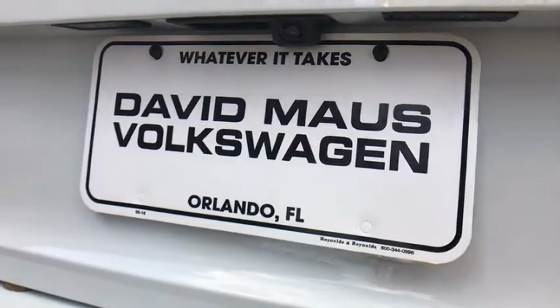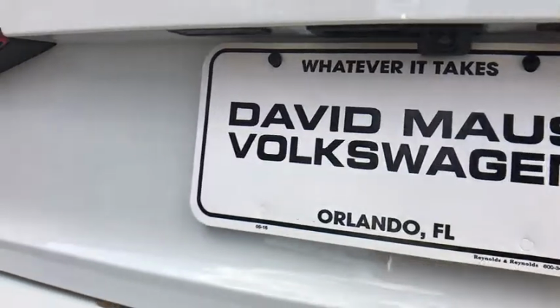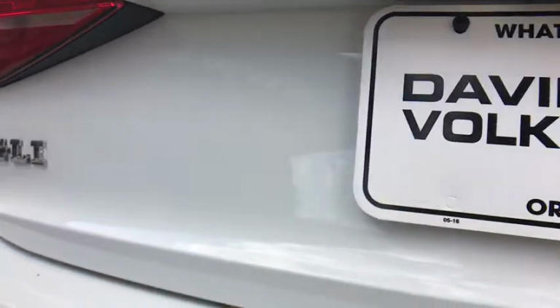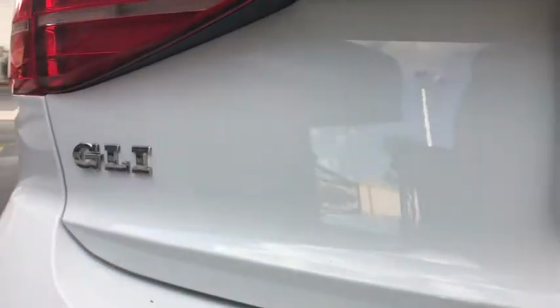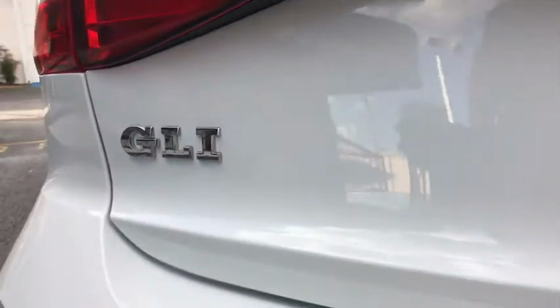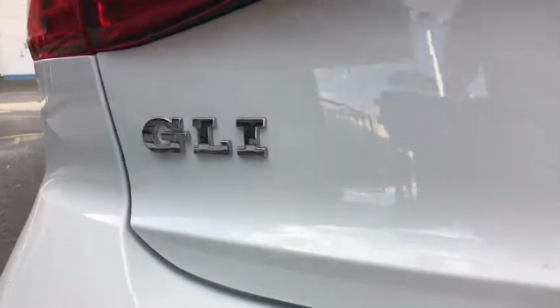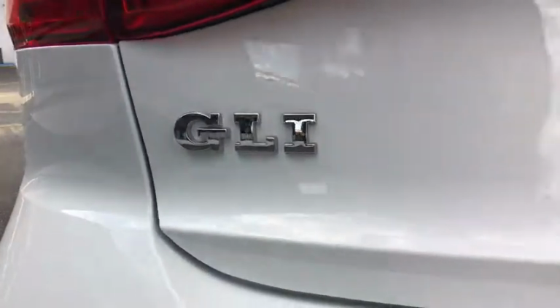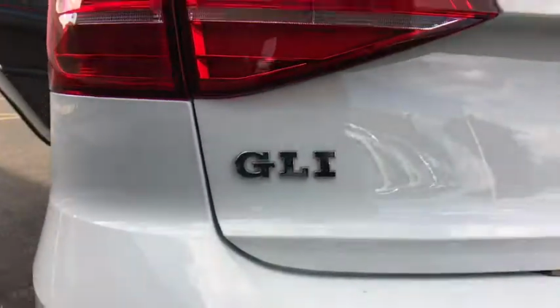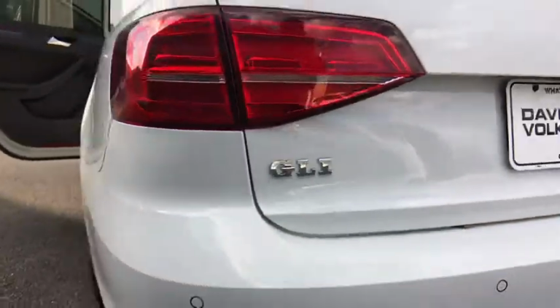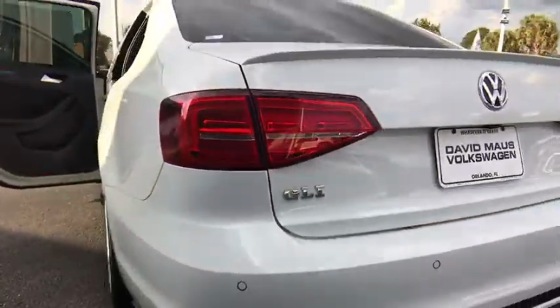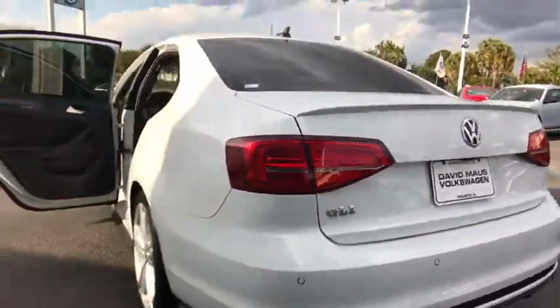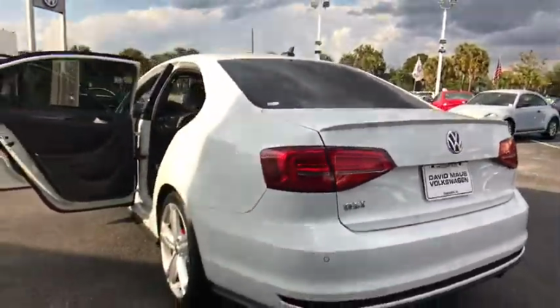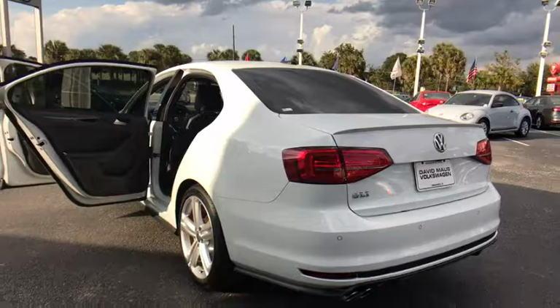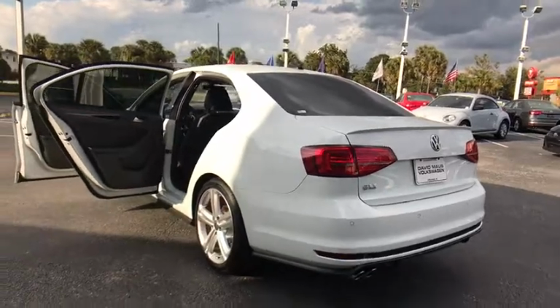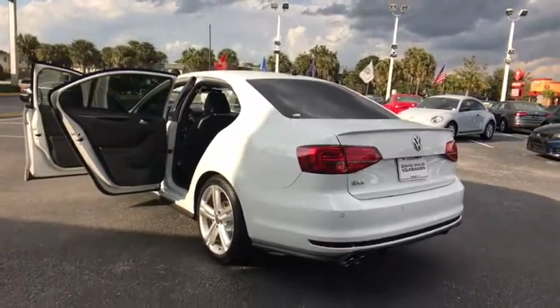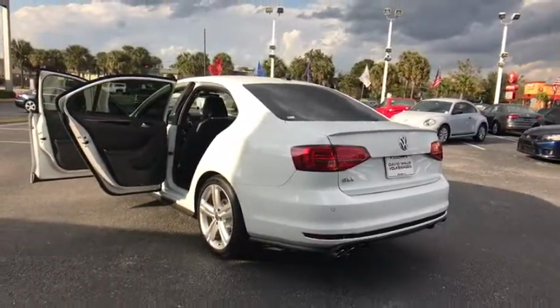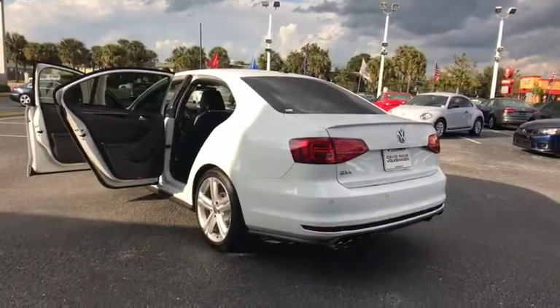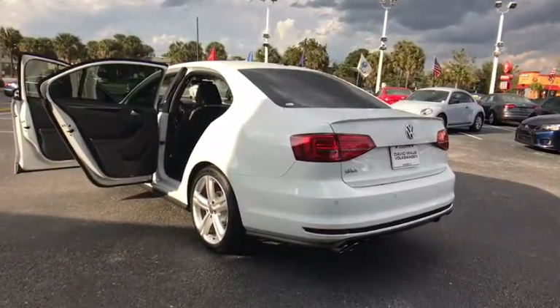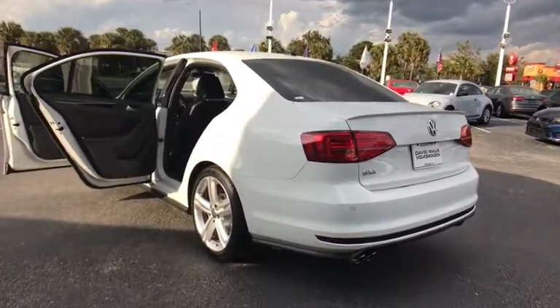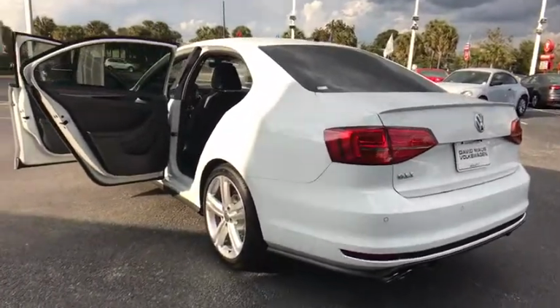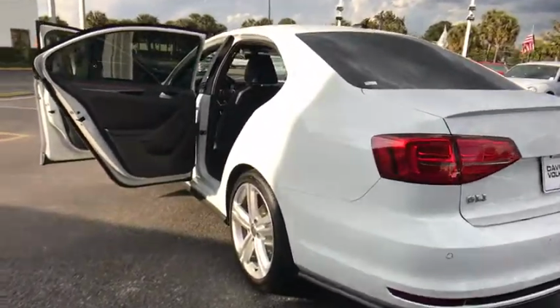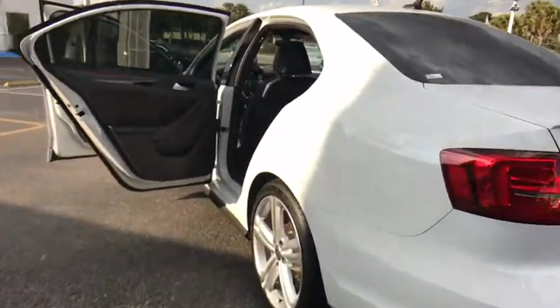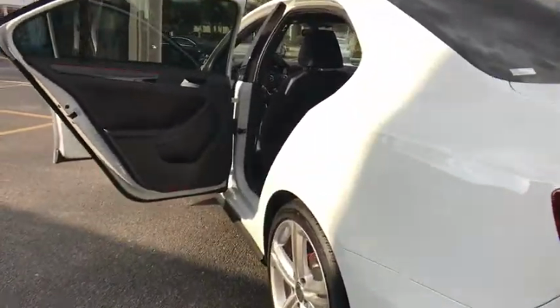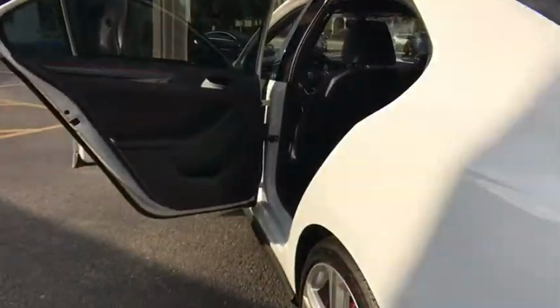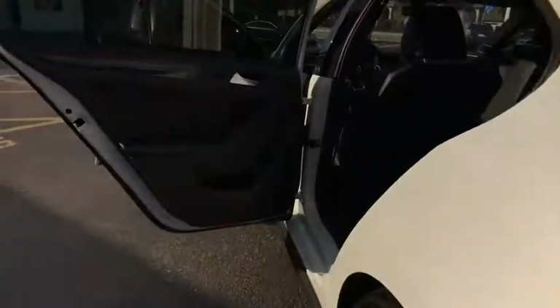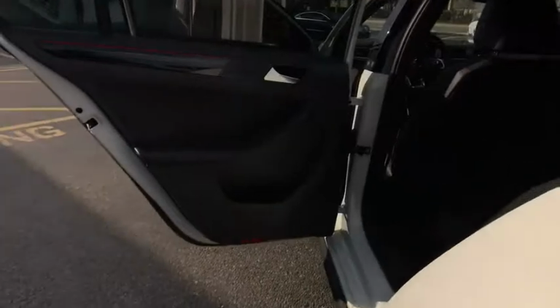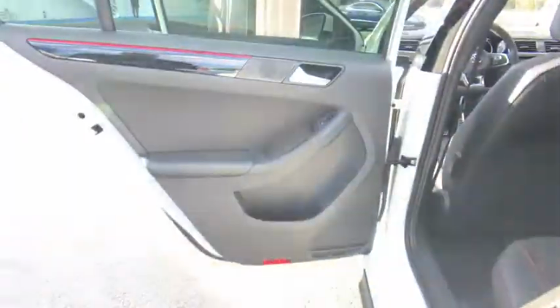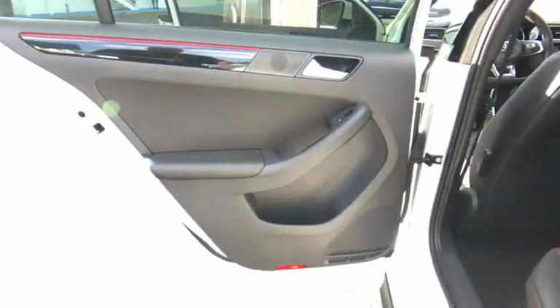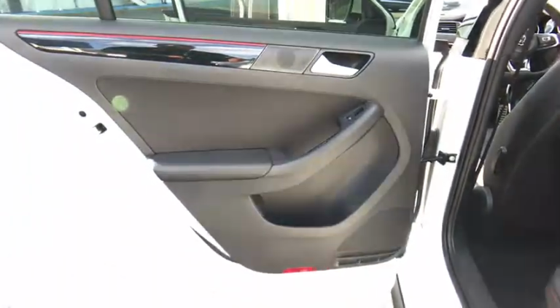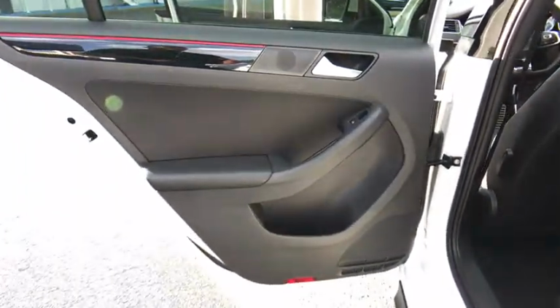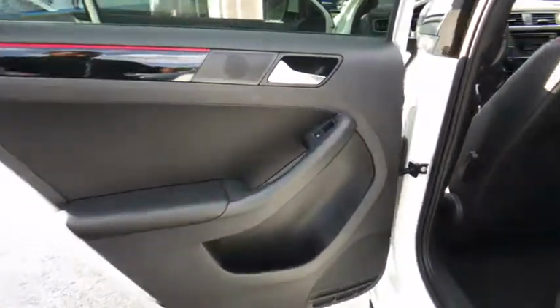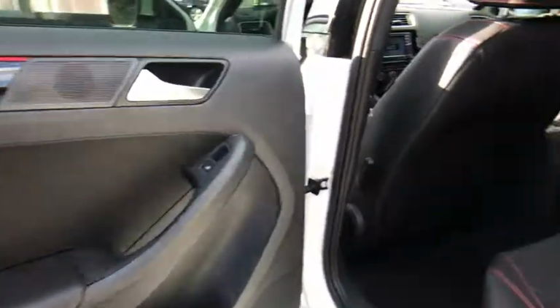Leather-wrapped steering wheel, moonroof, Bluetooth, adjustable steering wheel, power steering, driver airbag, cruise control, floor mats, auto-dimming rear-view mirror, keyless start, four-wheel disc brakes, aluminum wheels.